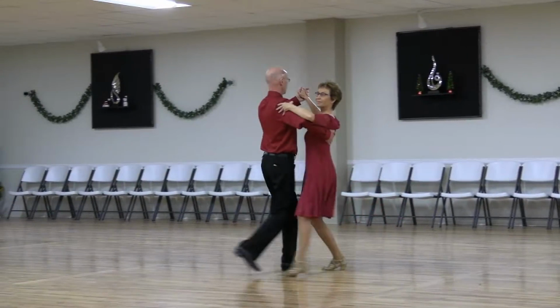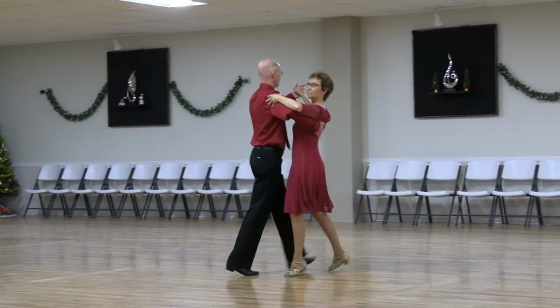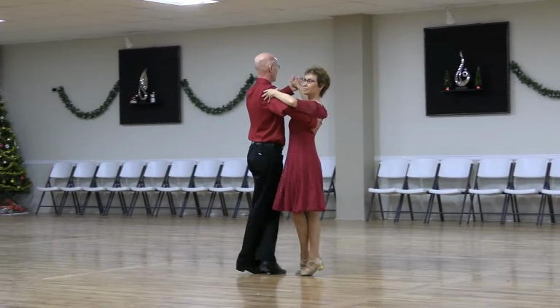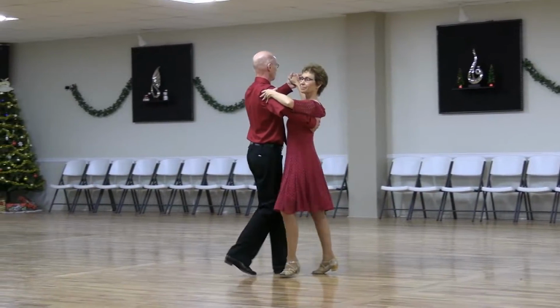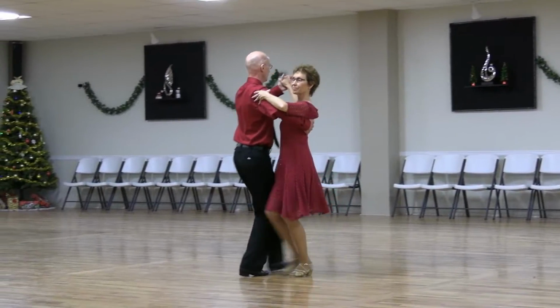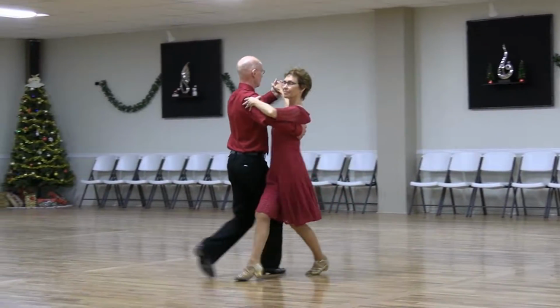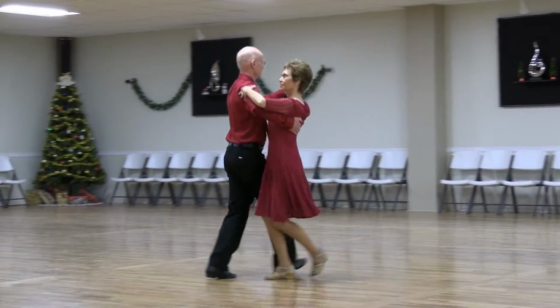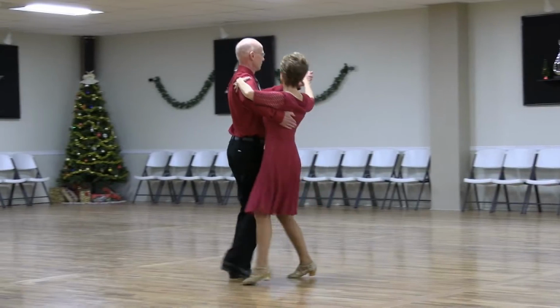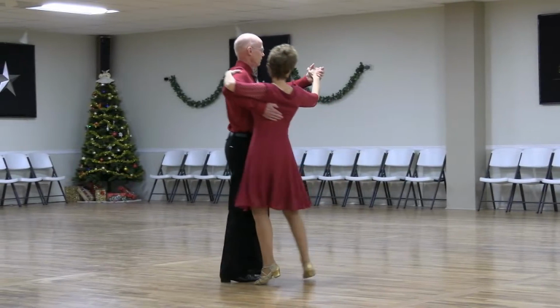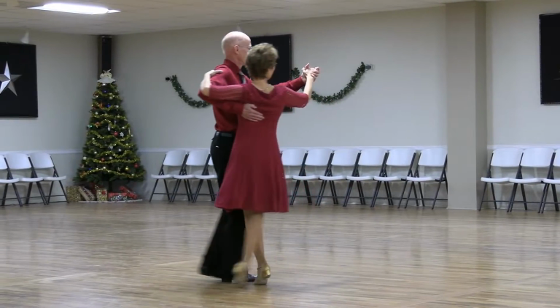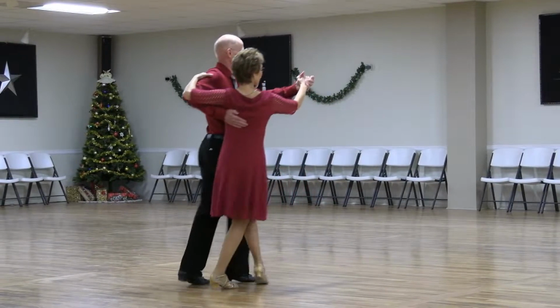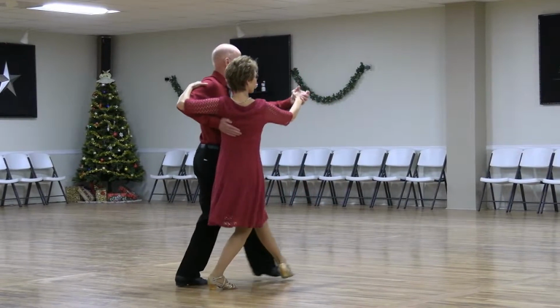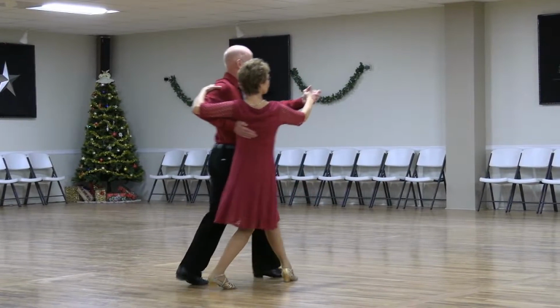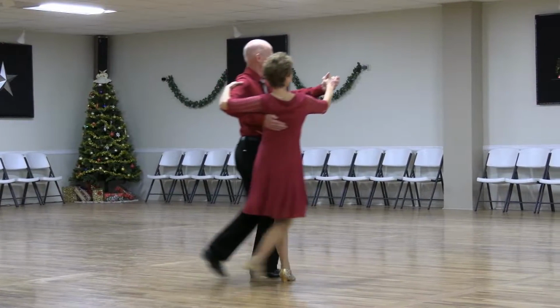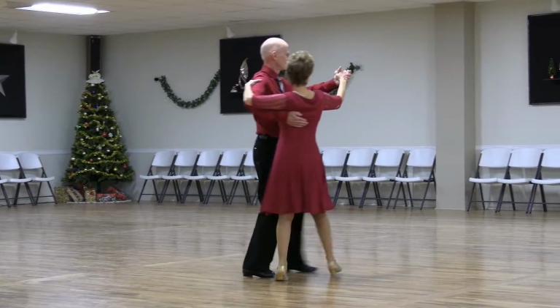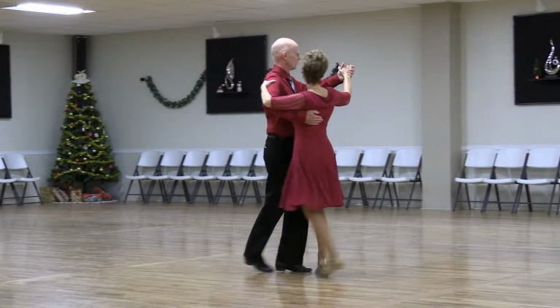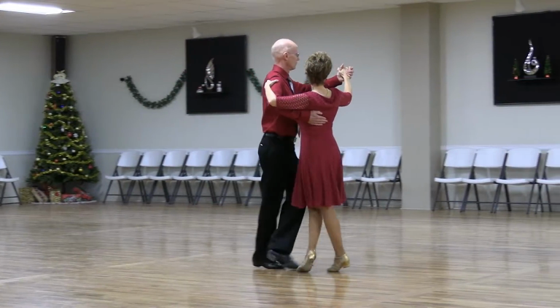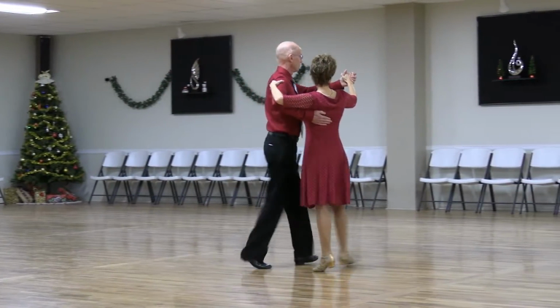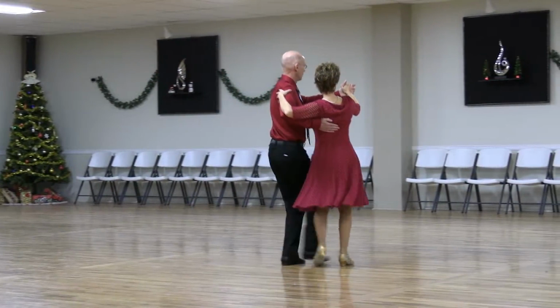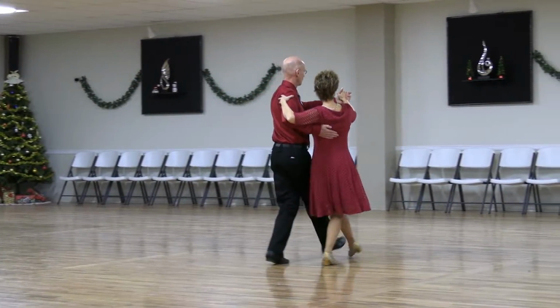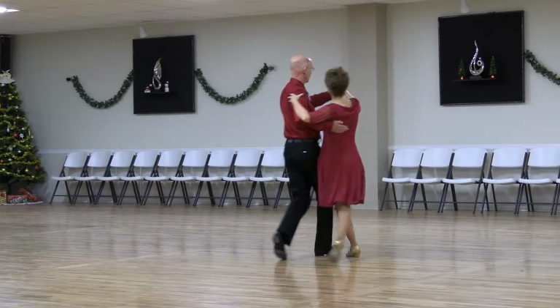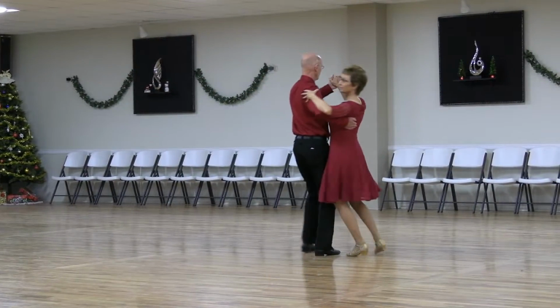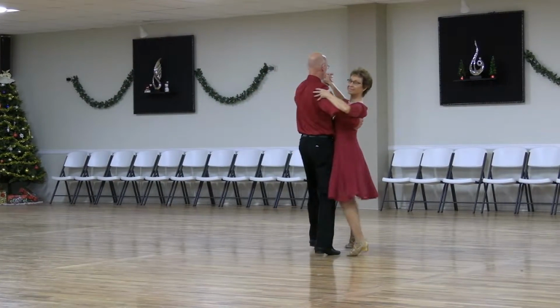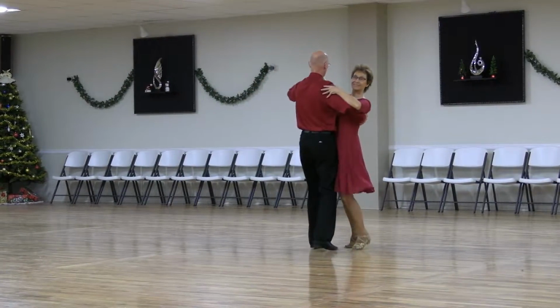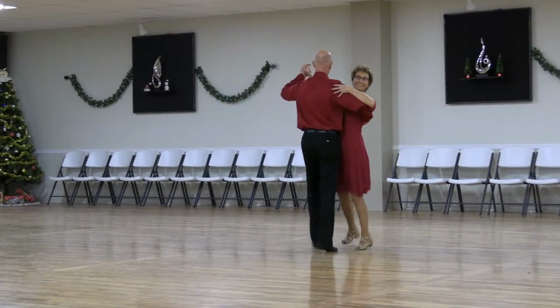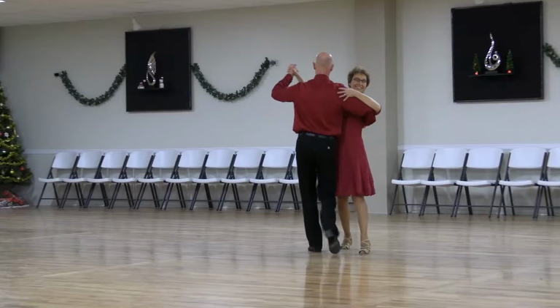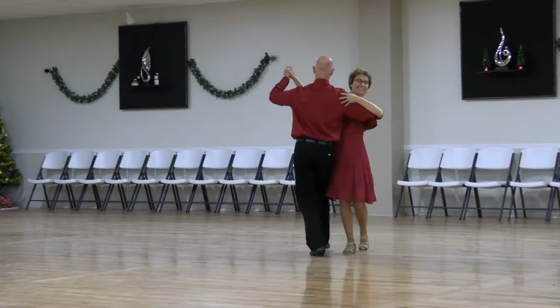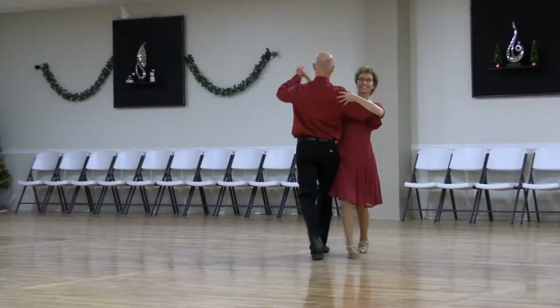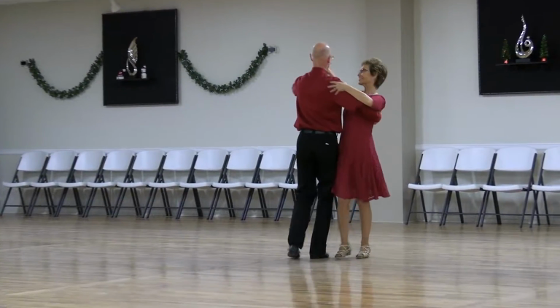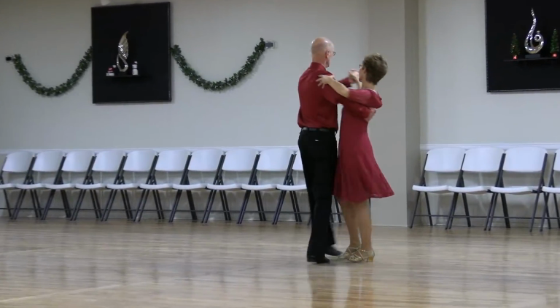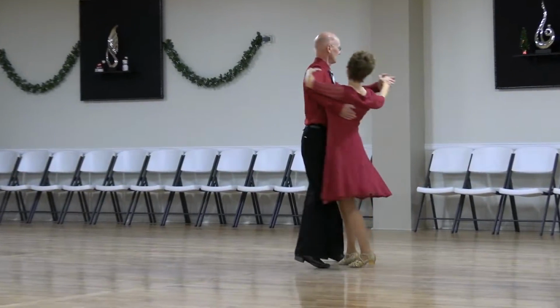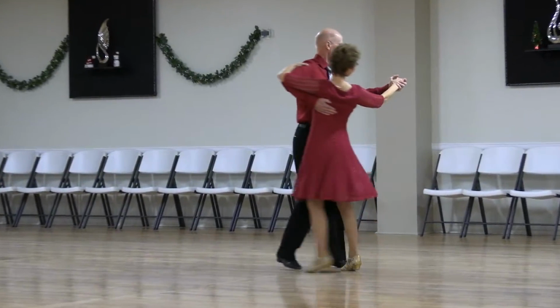Back whisk to semi, through and syncopate vine, through and chasse banjo, natural weave, we're out together.